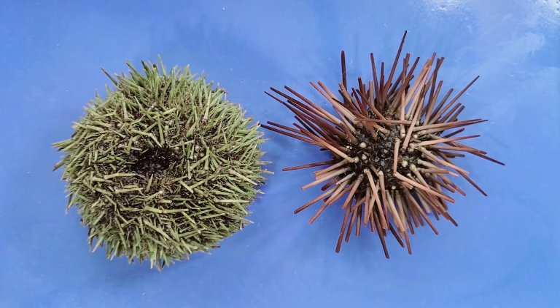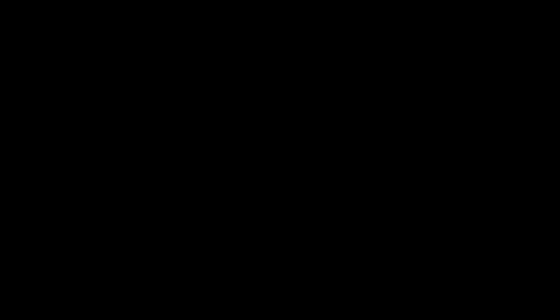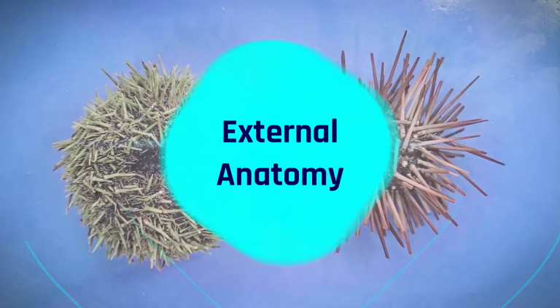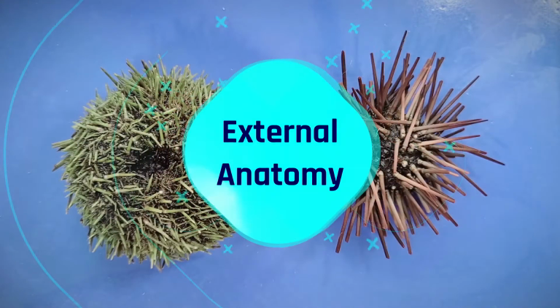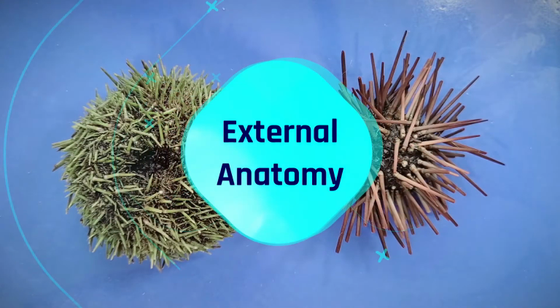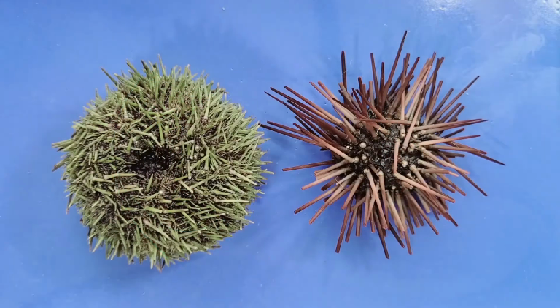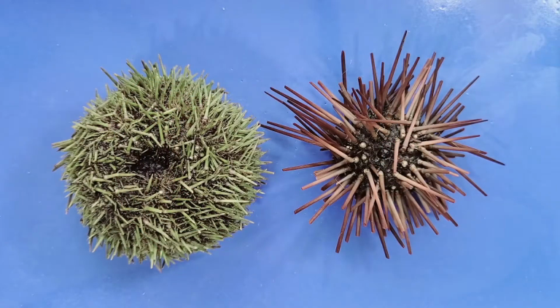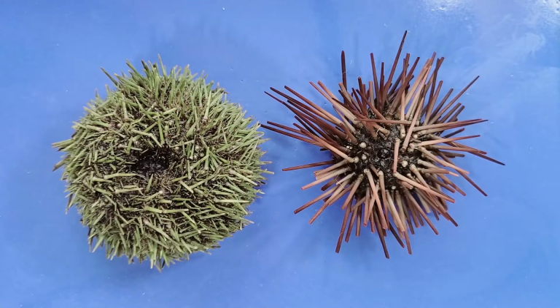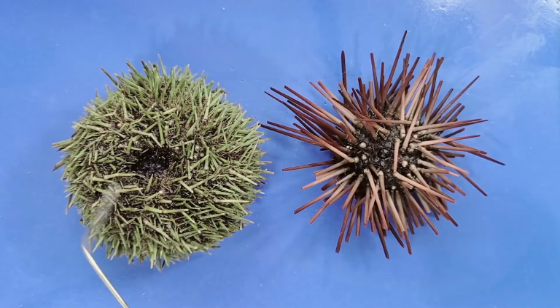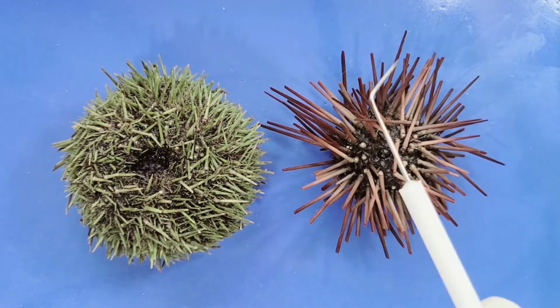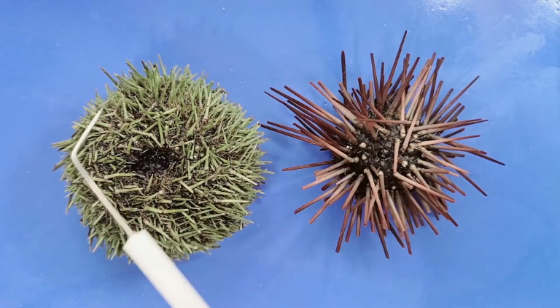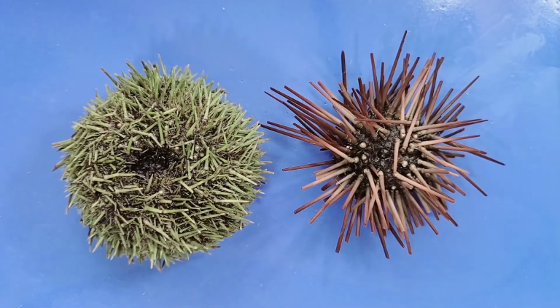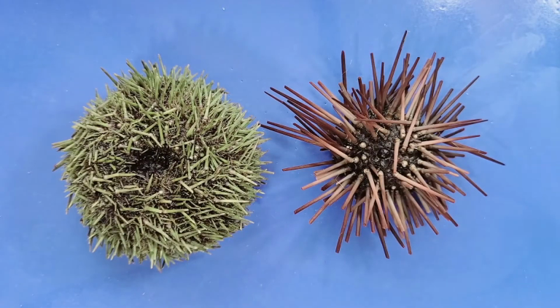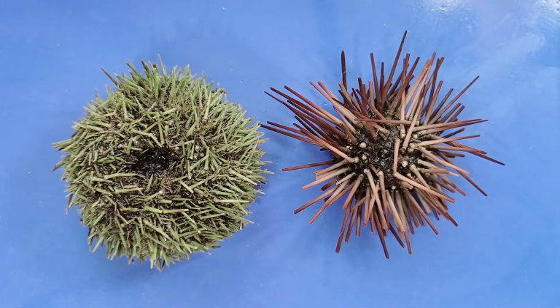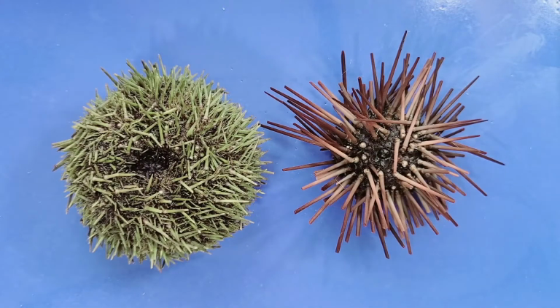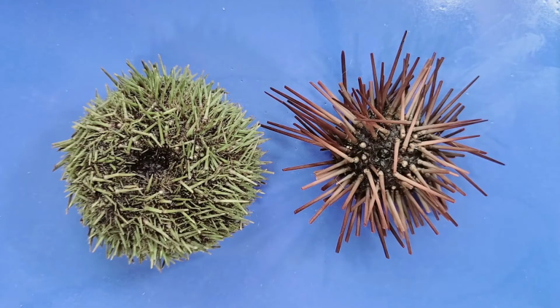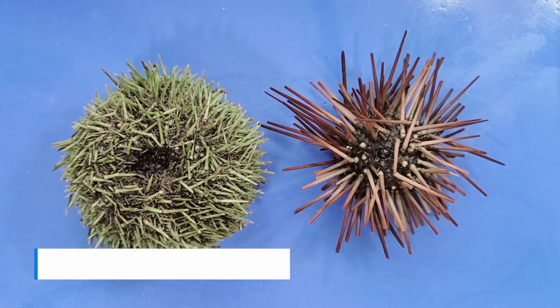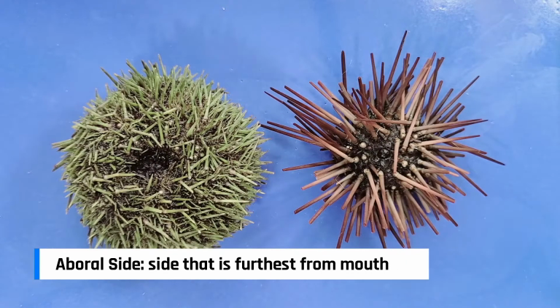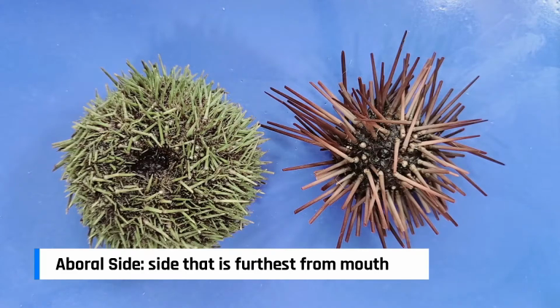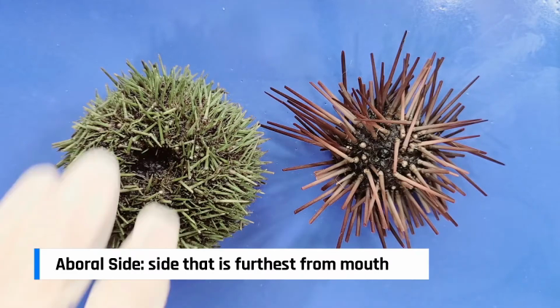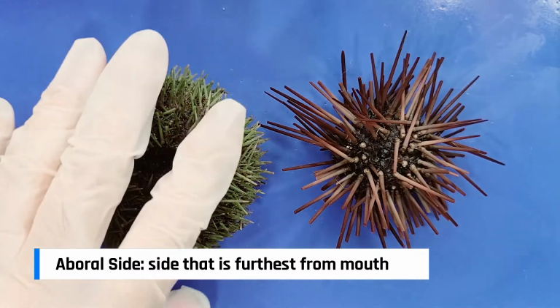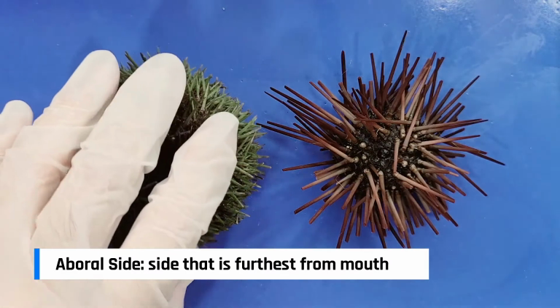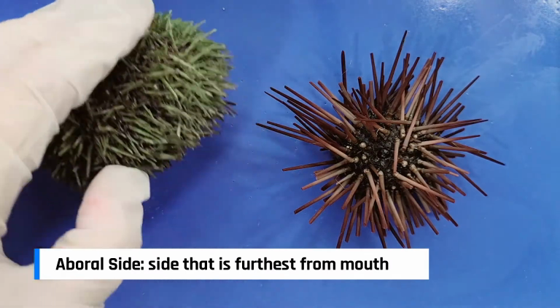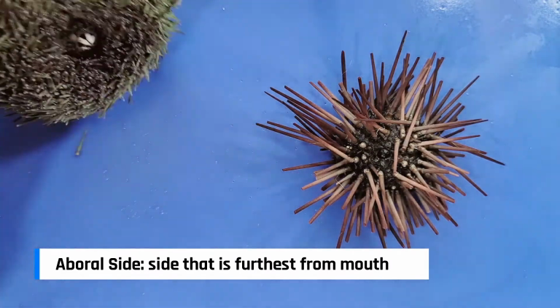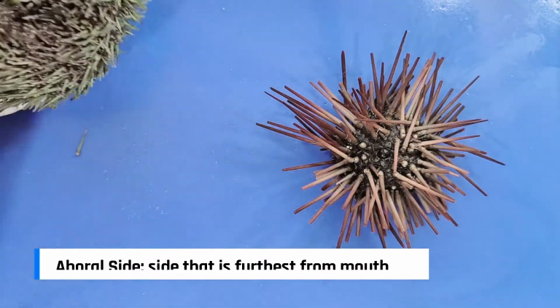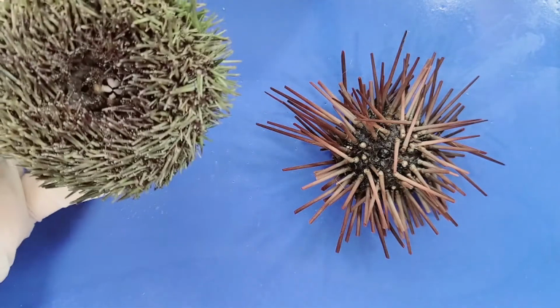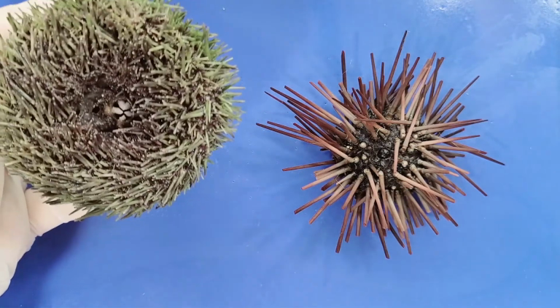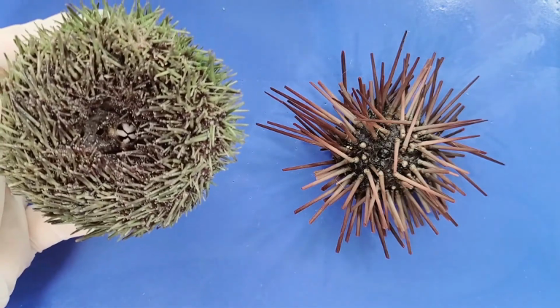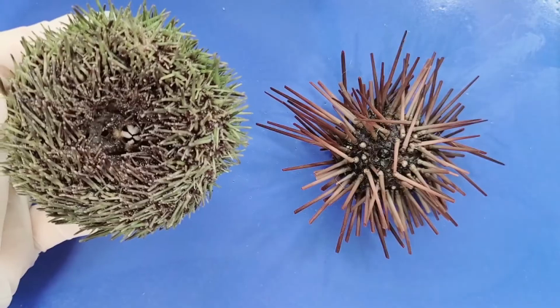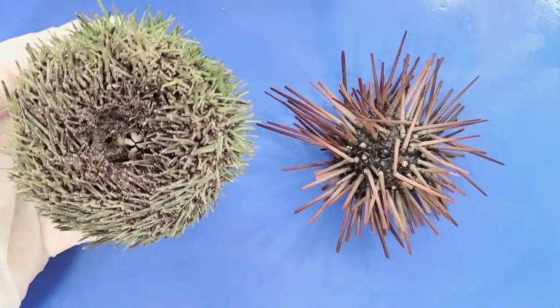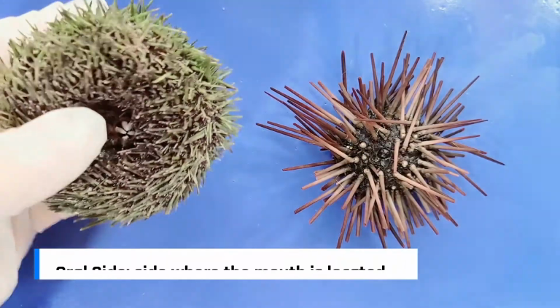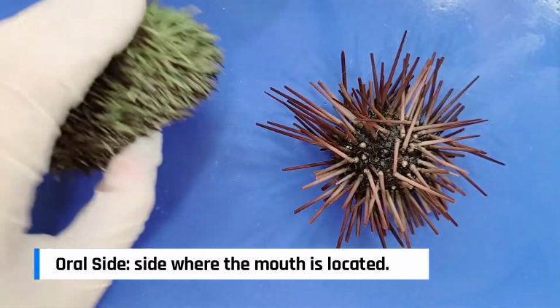Let's look at the external anatomy. This side, where the anus is located, is called the aboral side, while this side, where the mouth is located, is called the oral side.